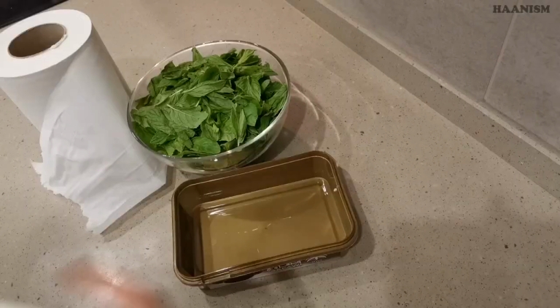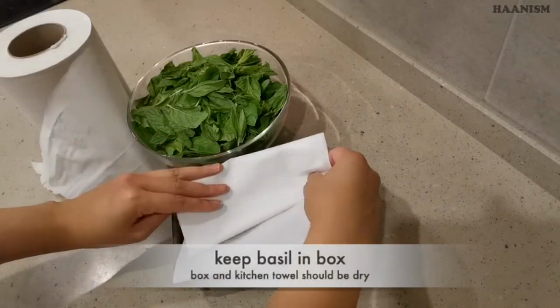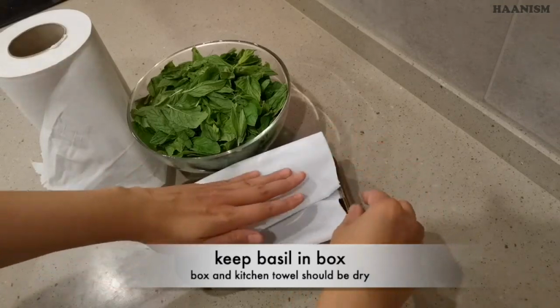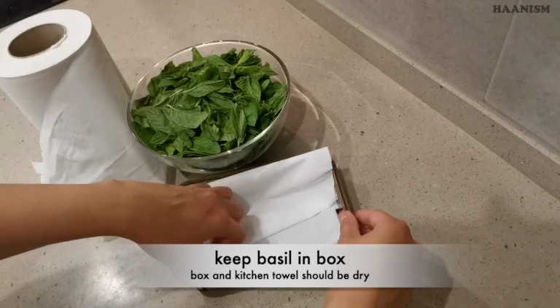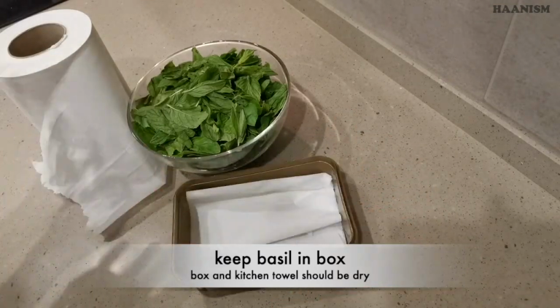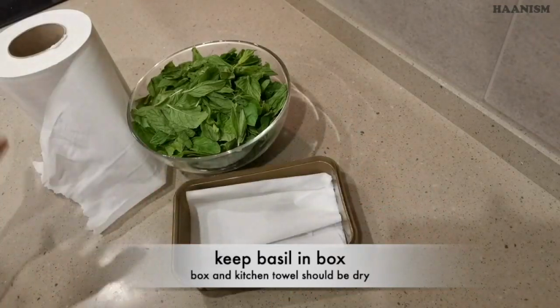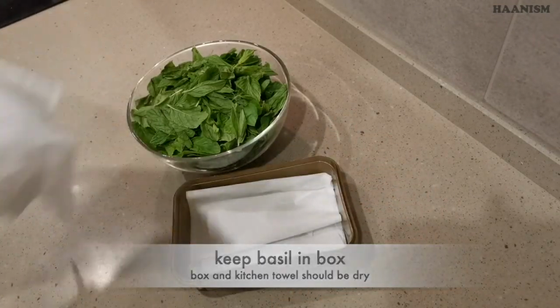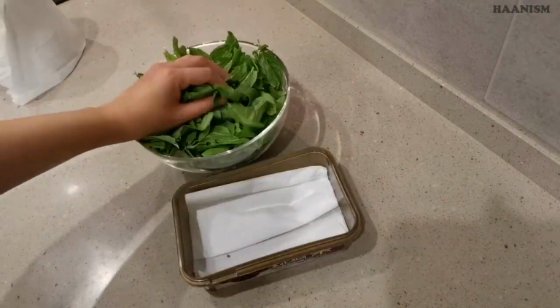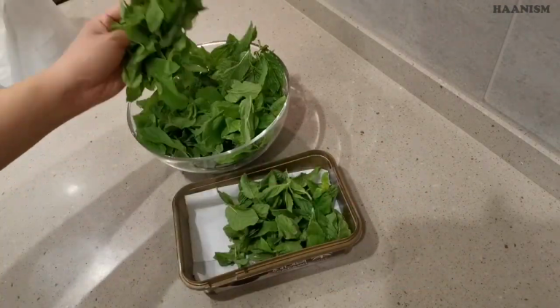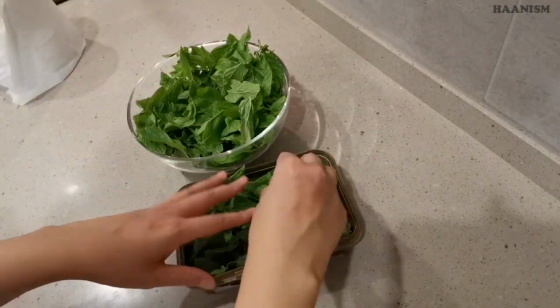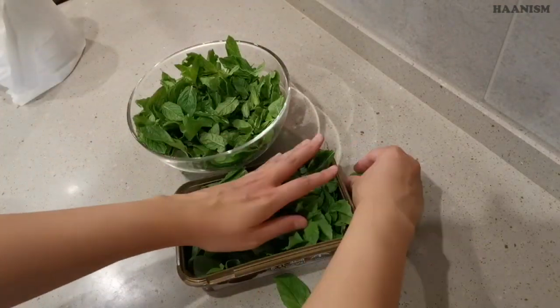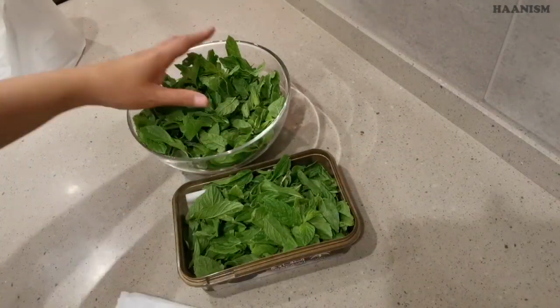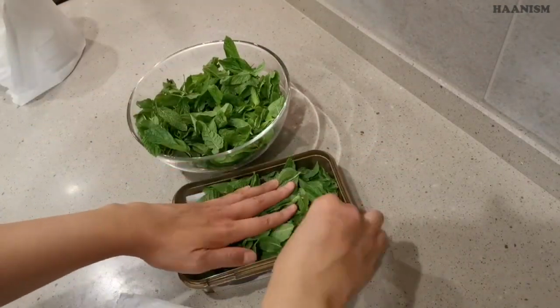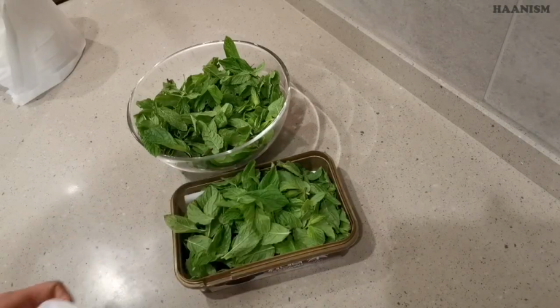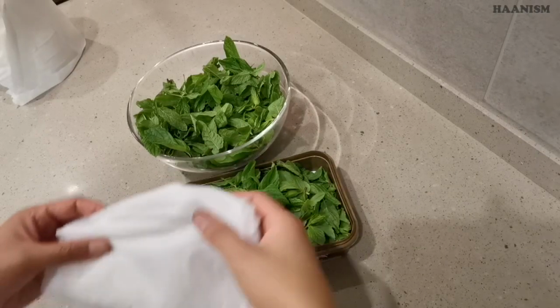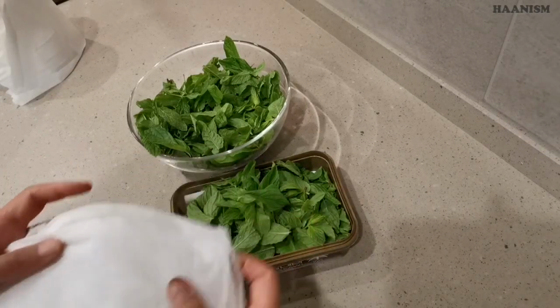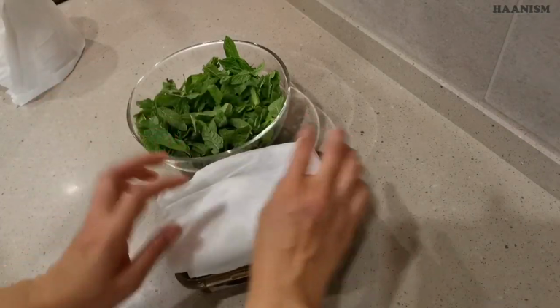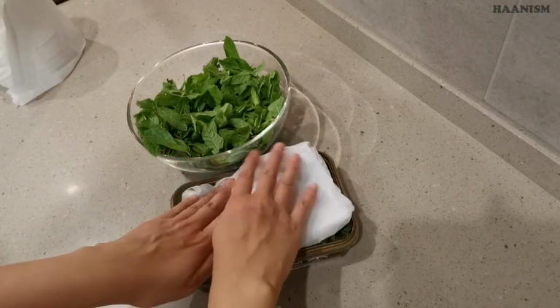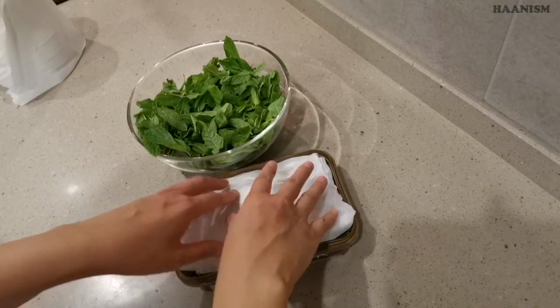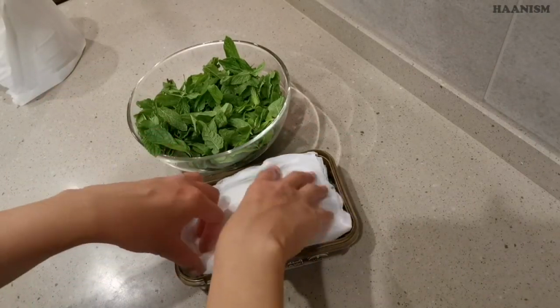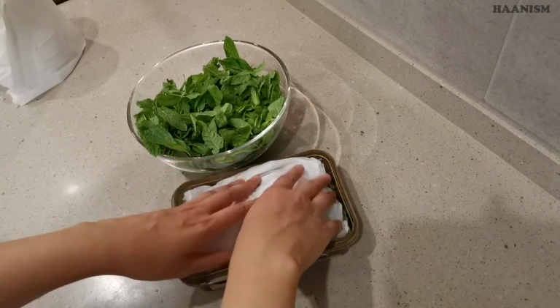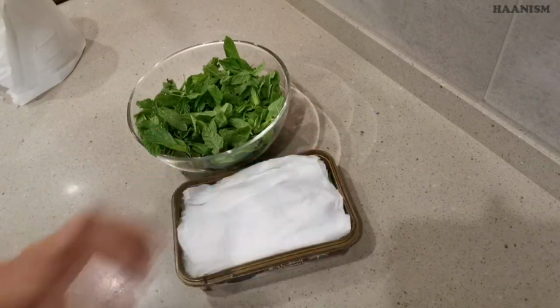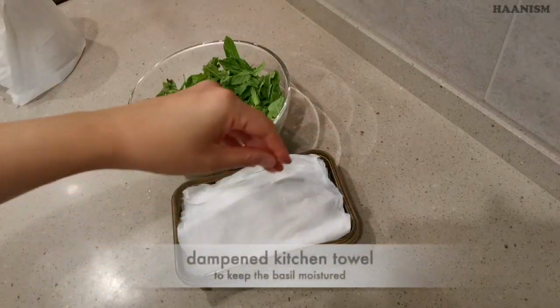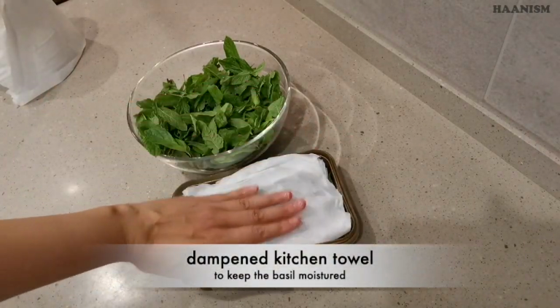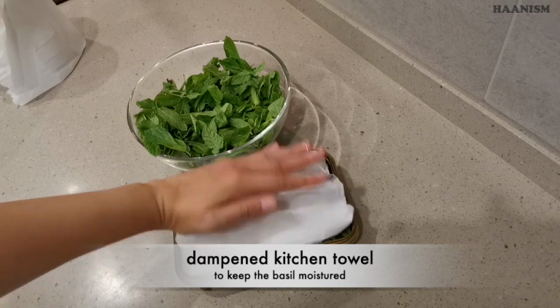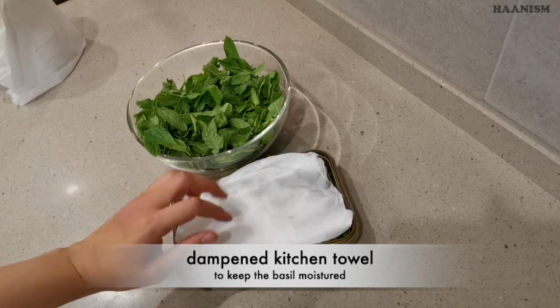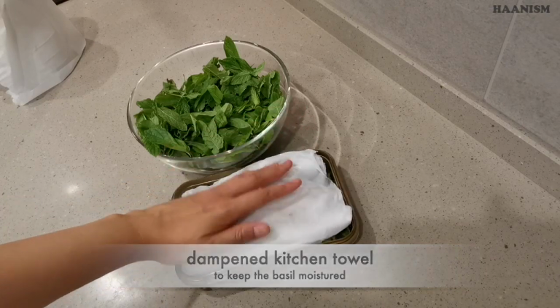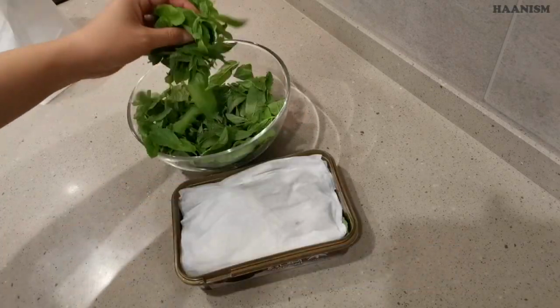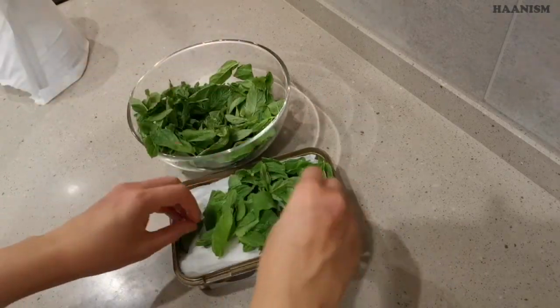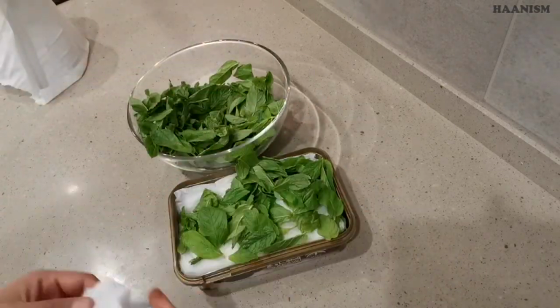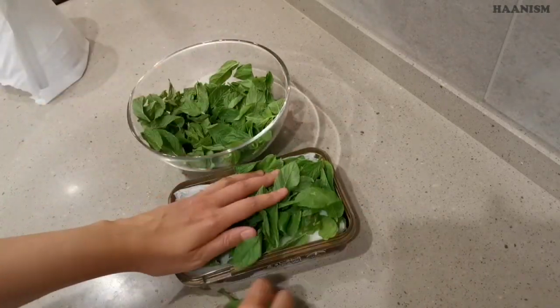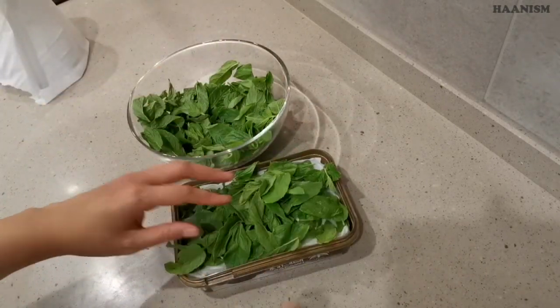Get a box and put the basil in the box. Cover with a kitchen towel and dampen the towel a bit to keep the basil moist. Here I put another layer.